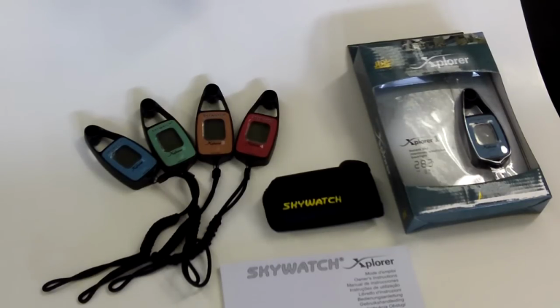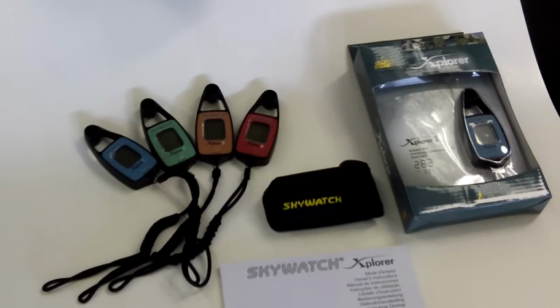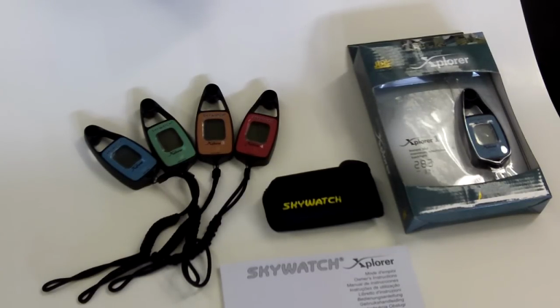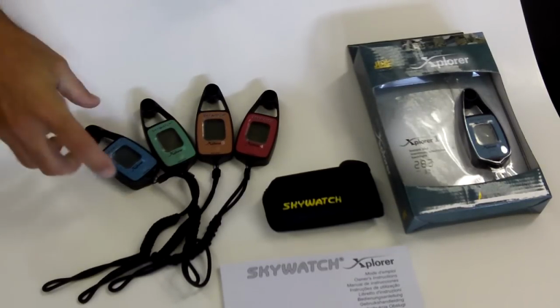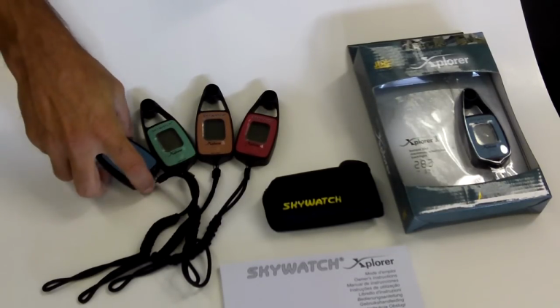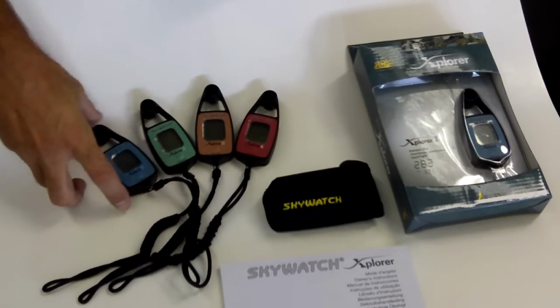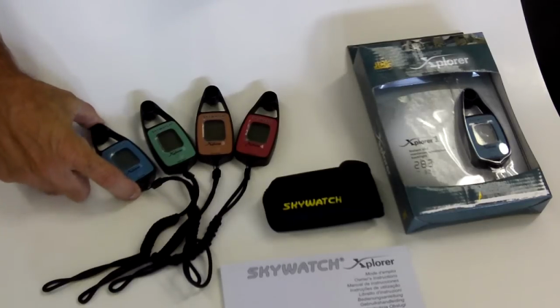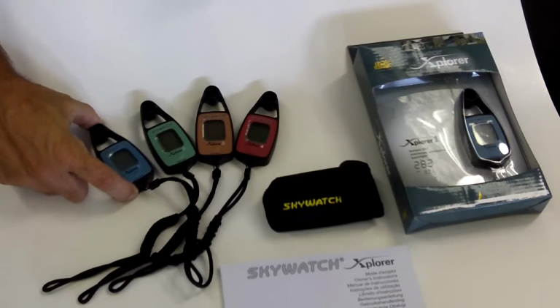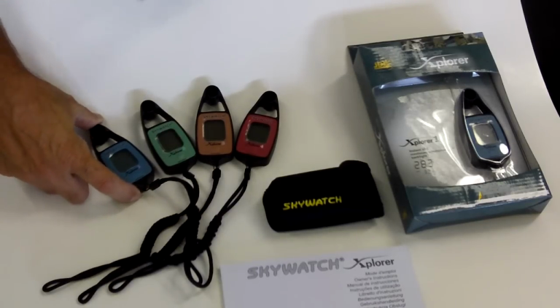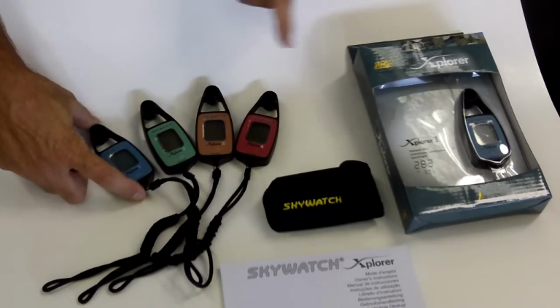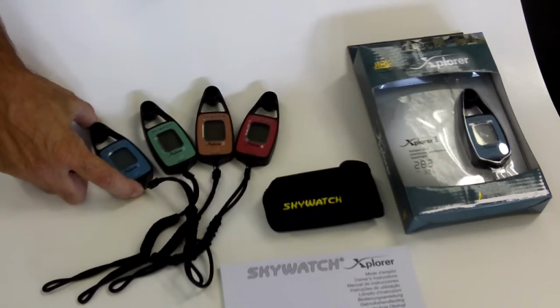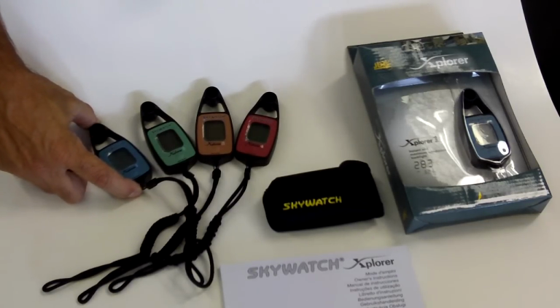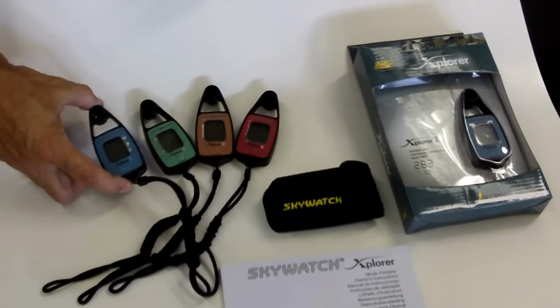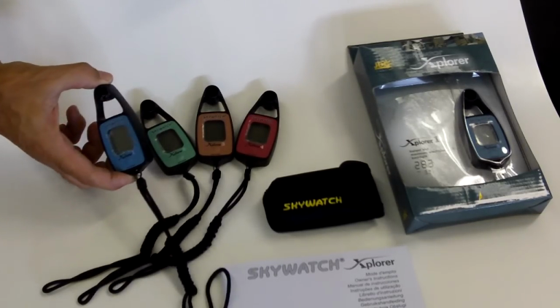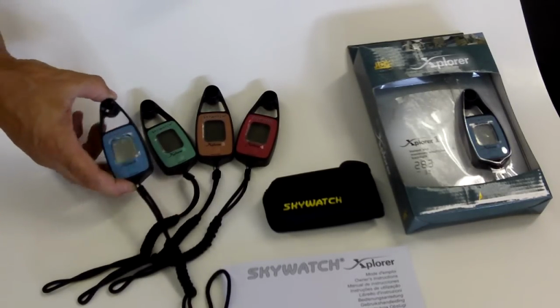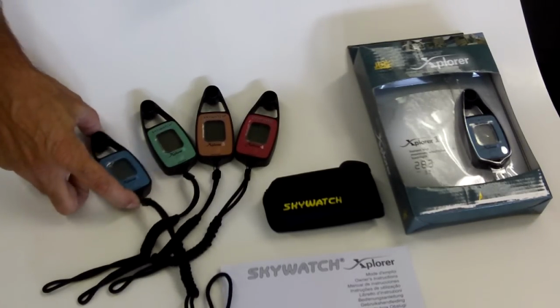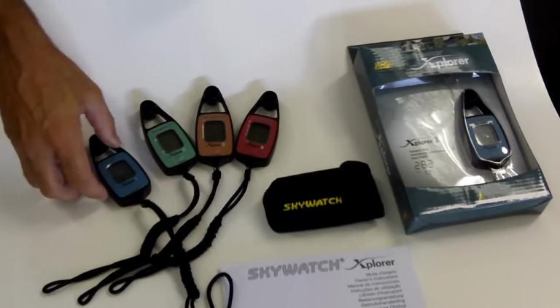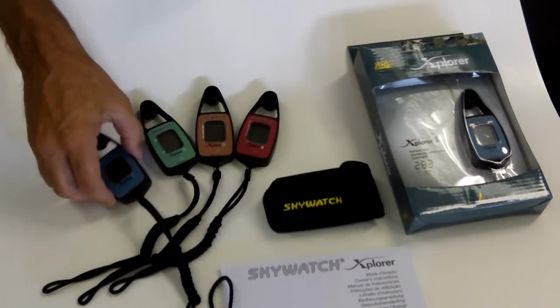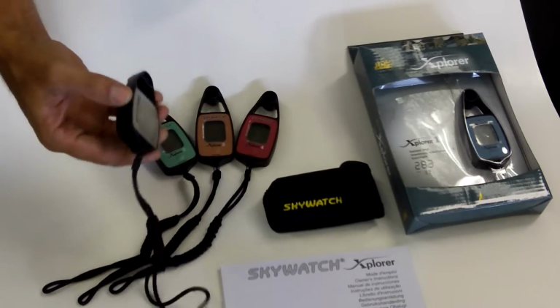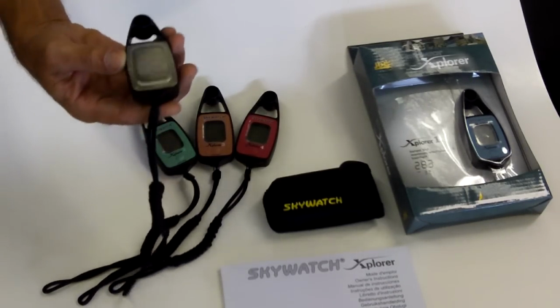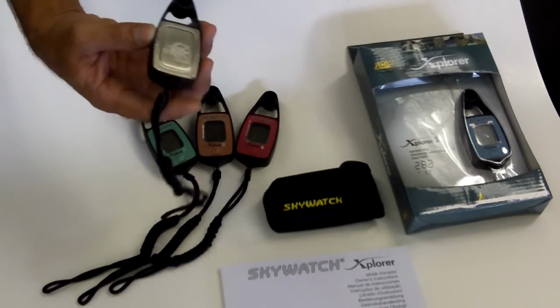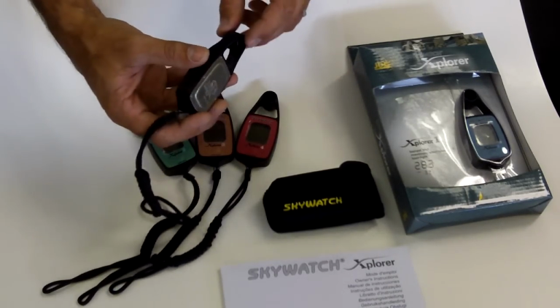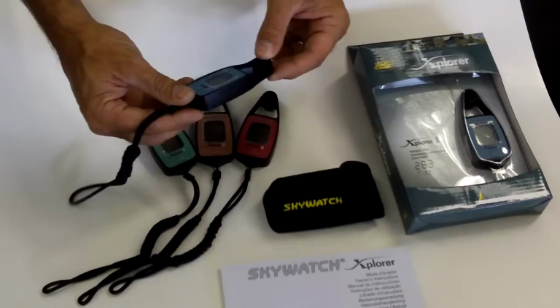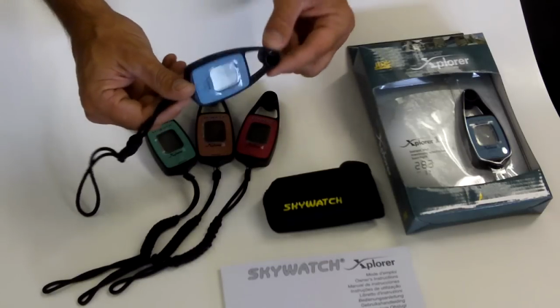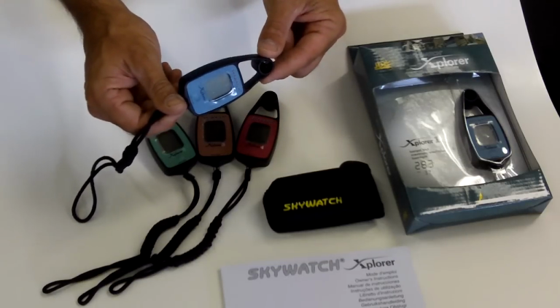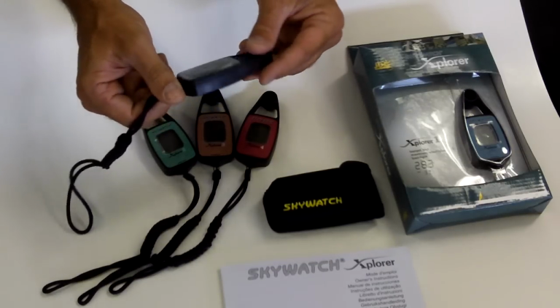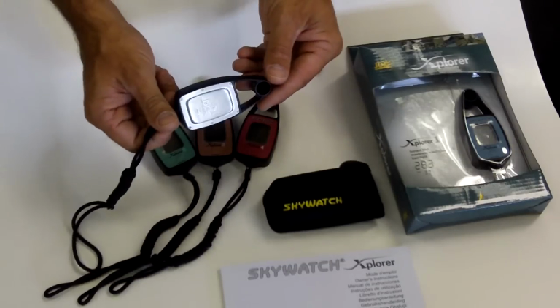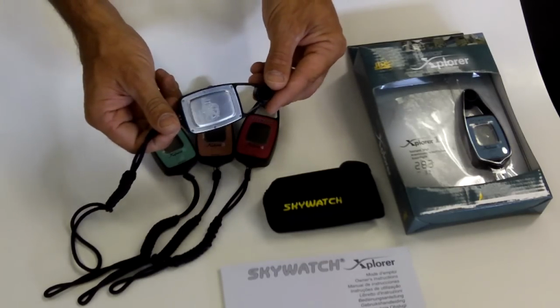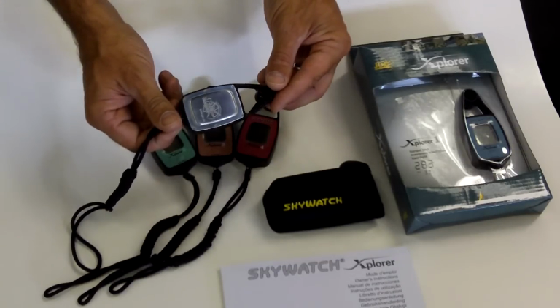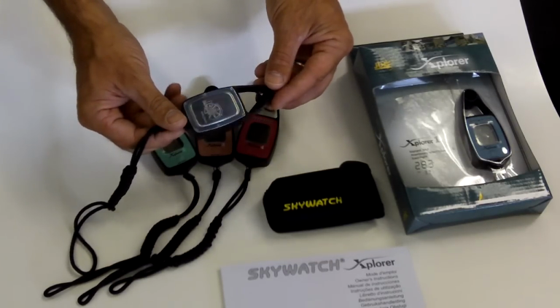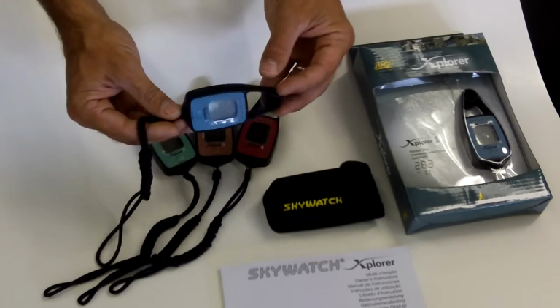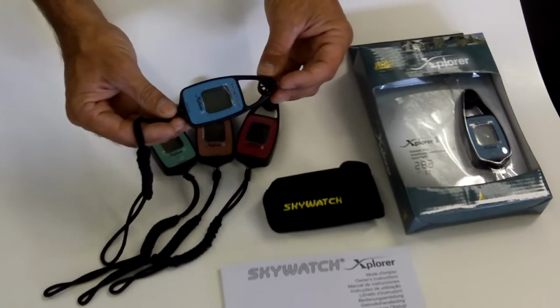We're here to describe the new Skywatch Explorer 1, 2, 3, and 4 wind meter by JDC Electronics. These are some of the handiest wind meters for many, many years. As you can see, they're a completely sealed unit. They are waterproof.